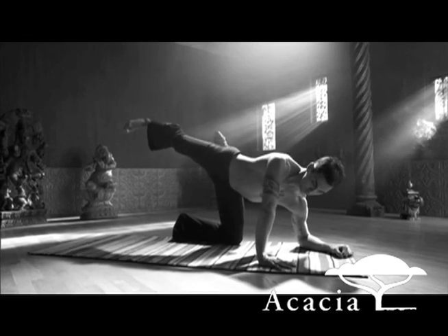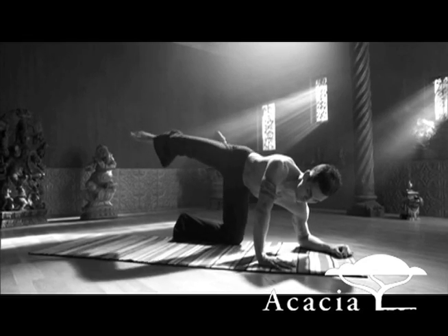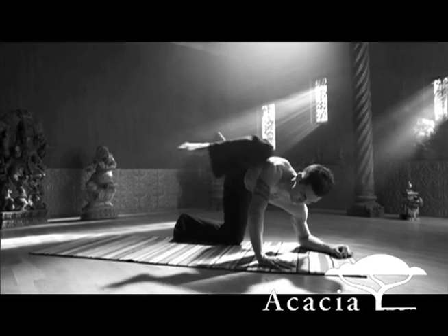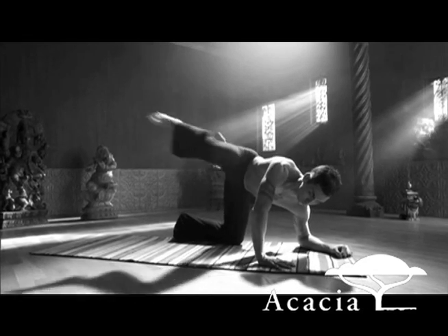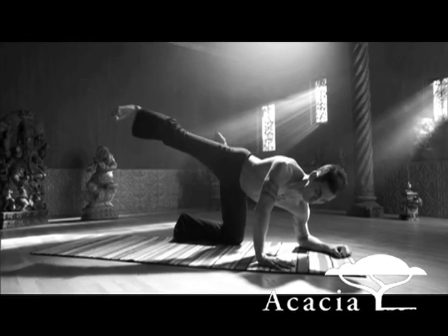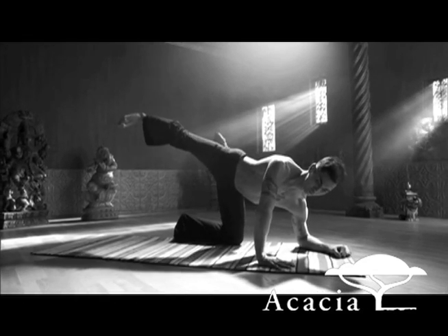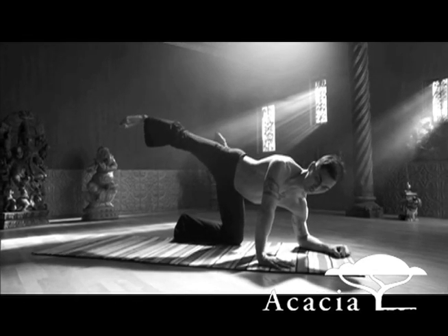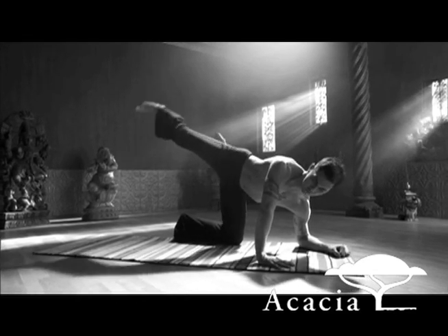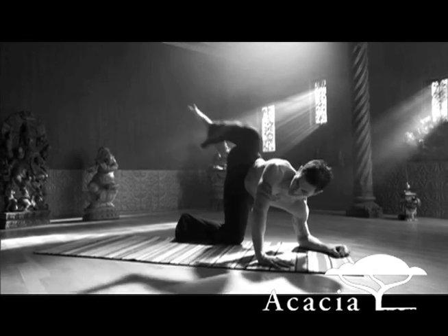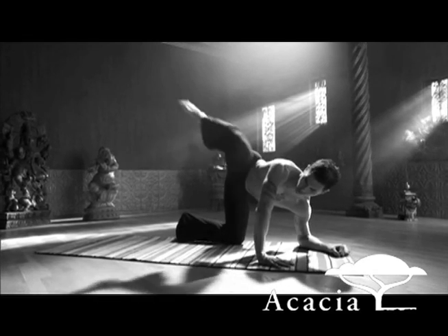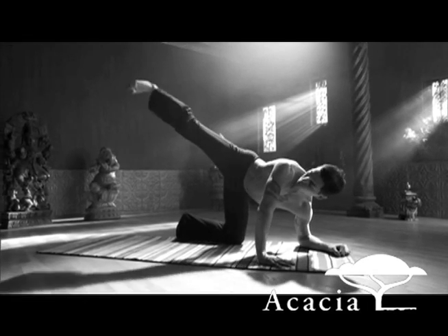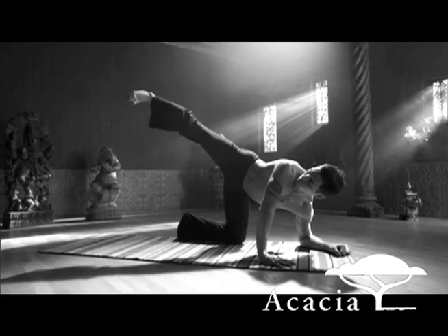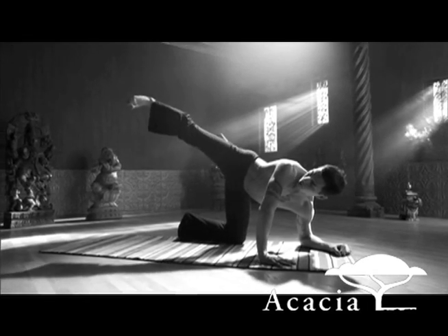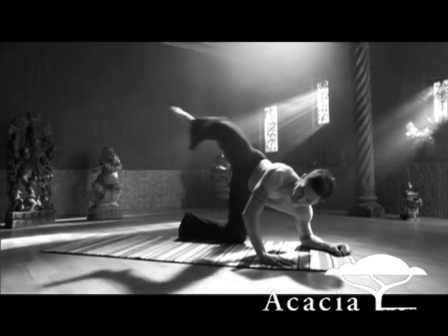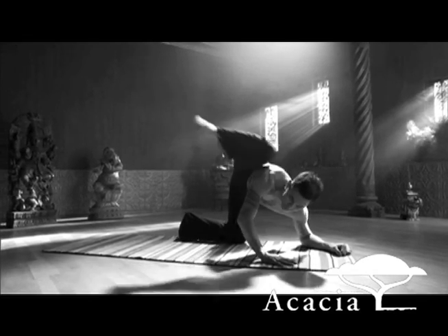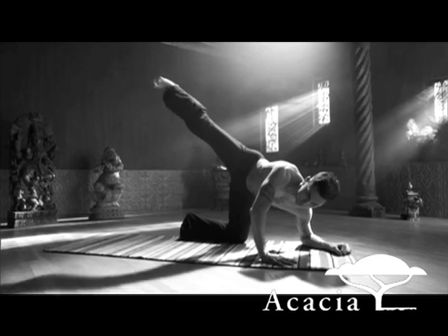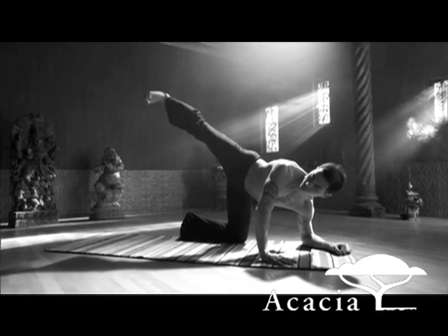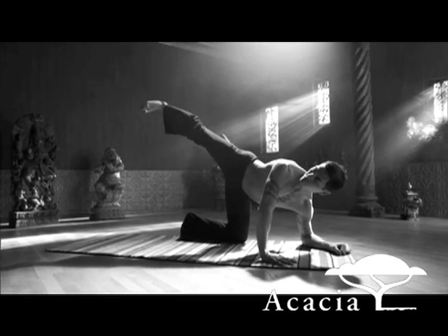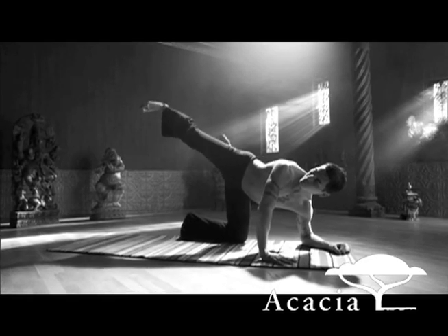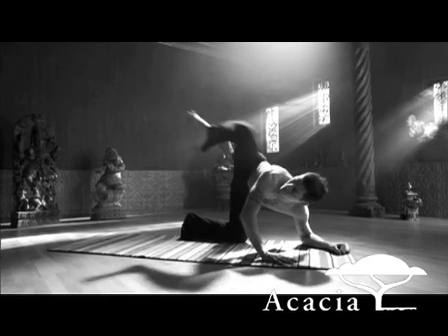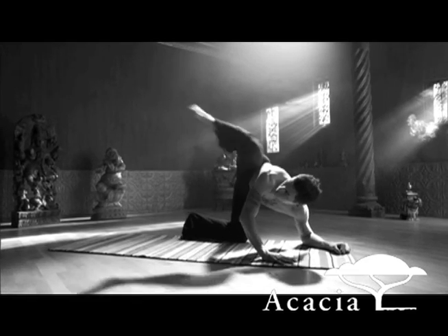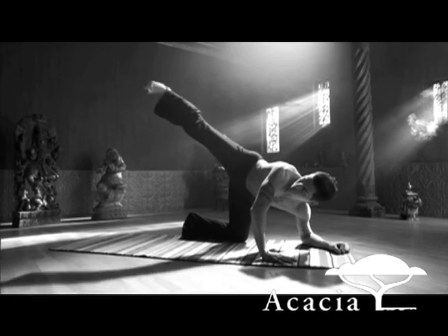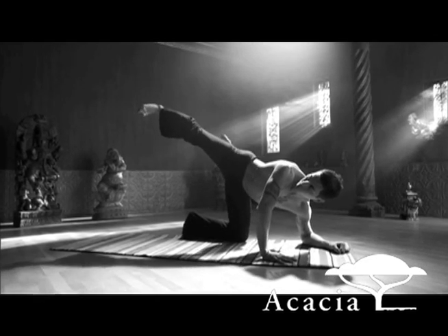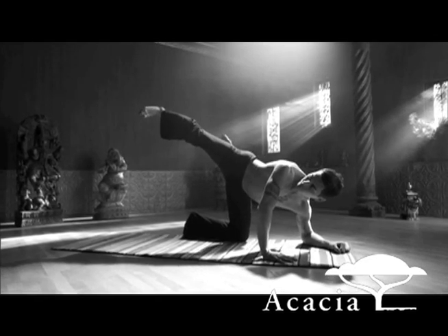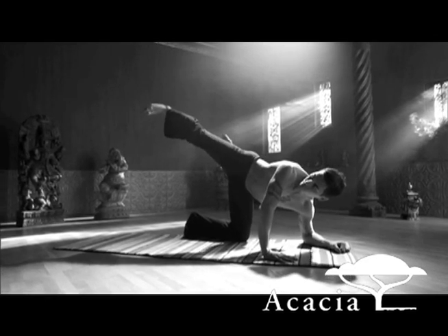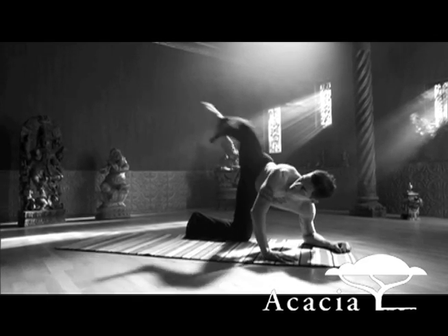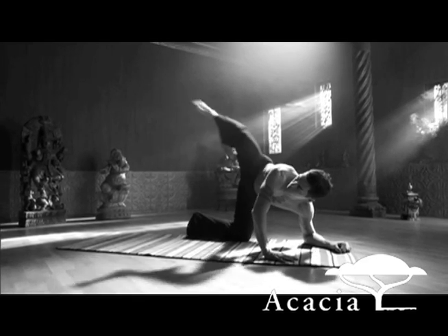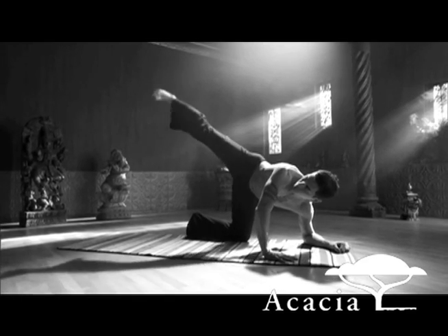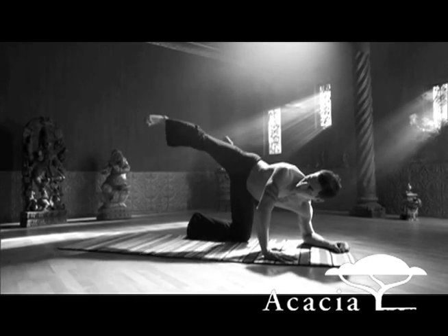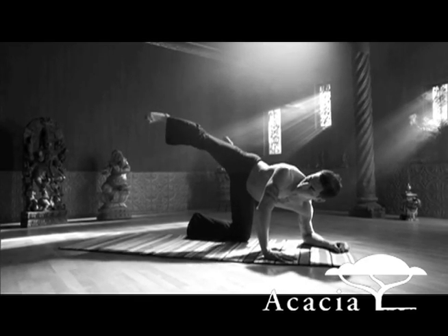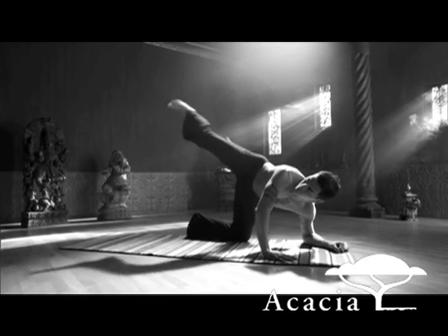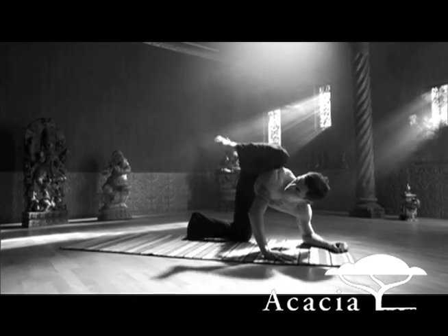Lateral knee strike. Draw the knee into the shoulder. Exhale, right knee into the right shoulder. Inhale, extend. Exhale, lateral leg swing.